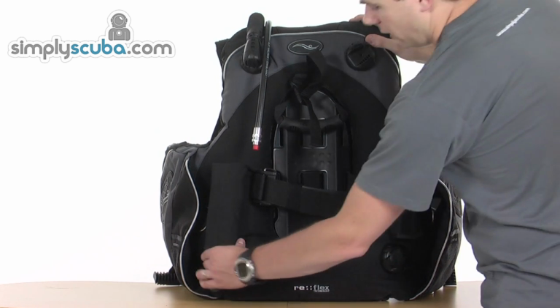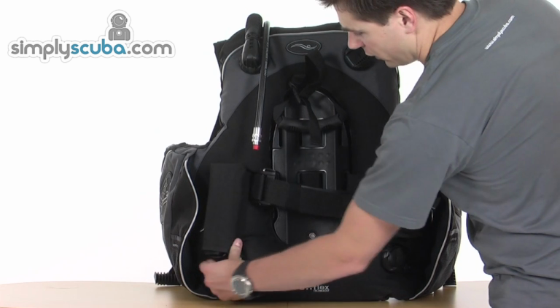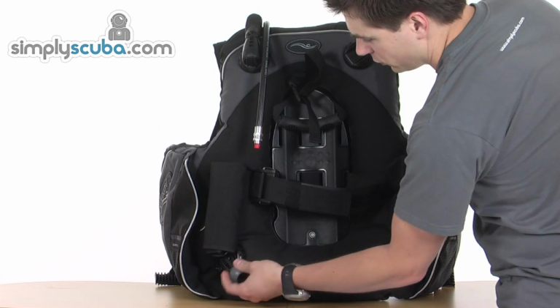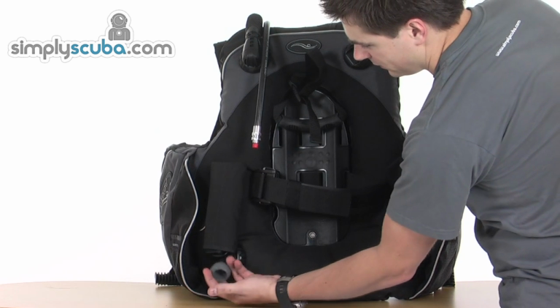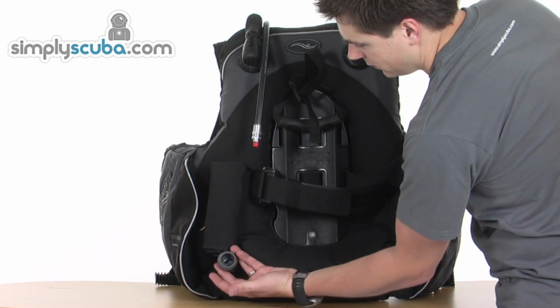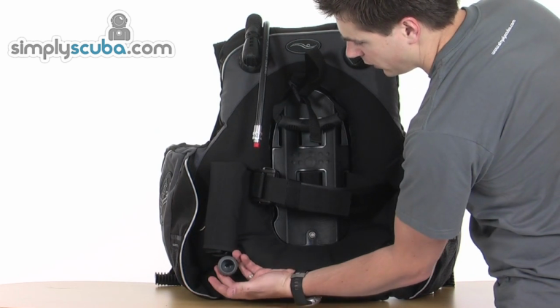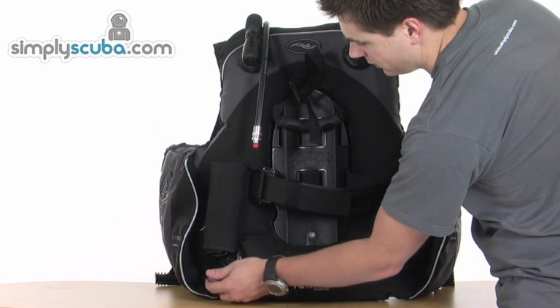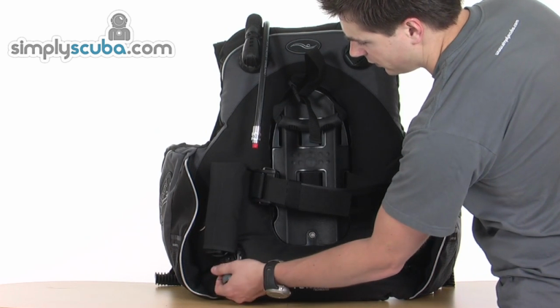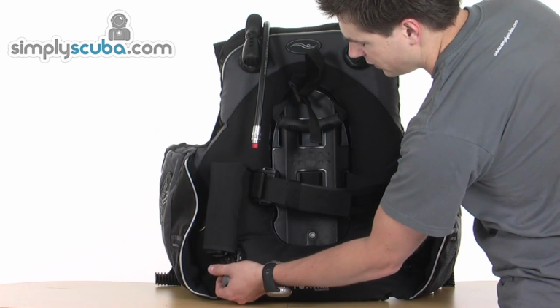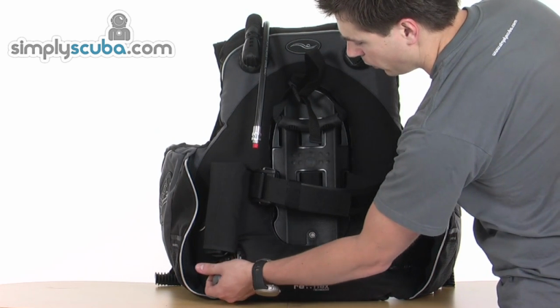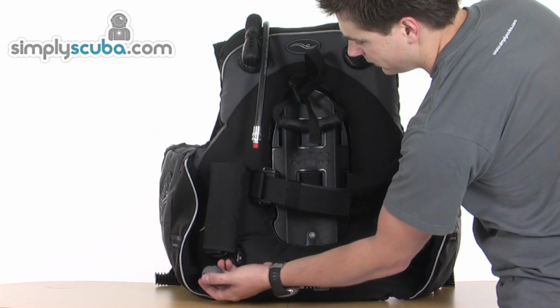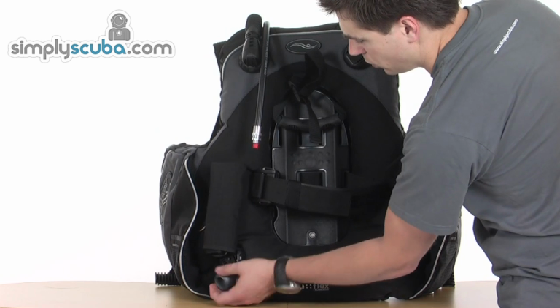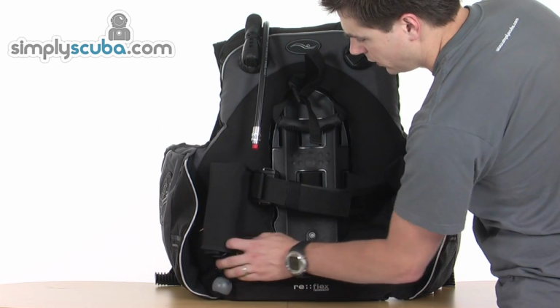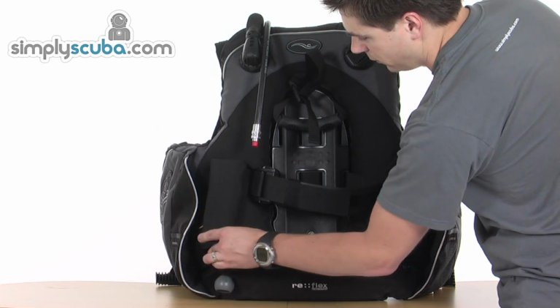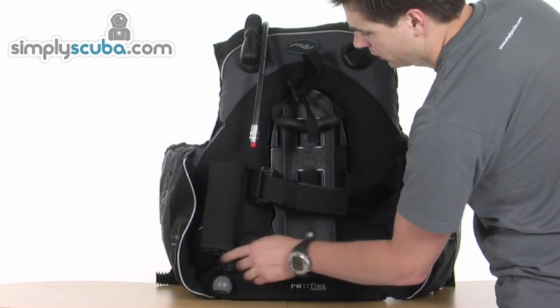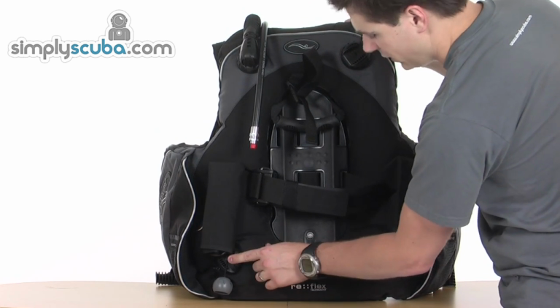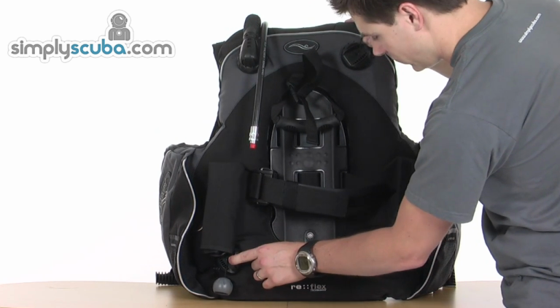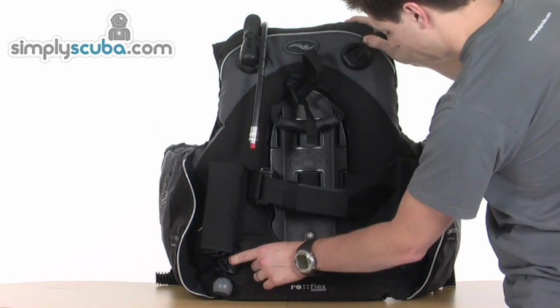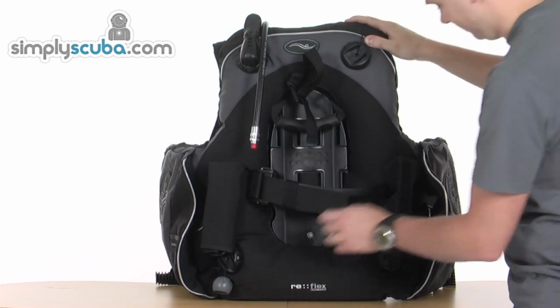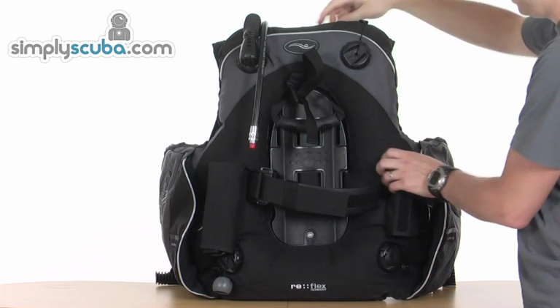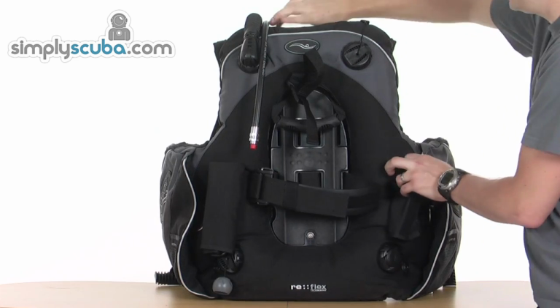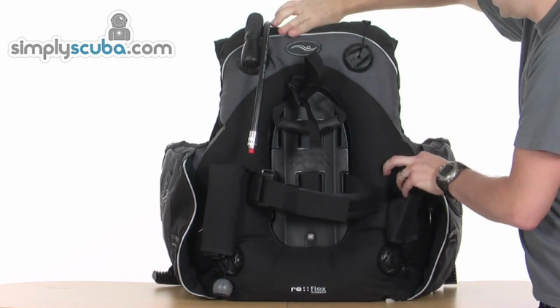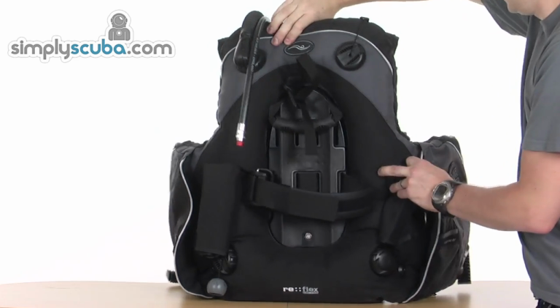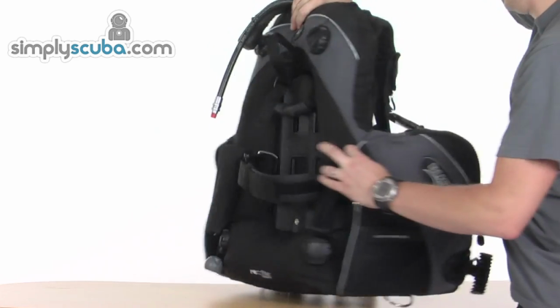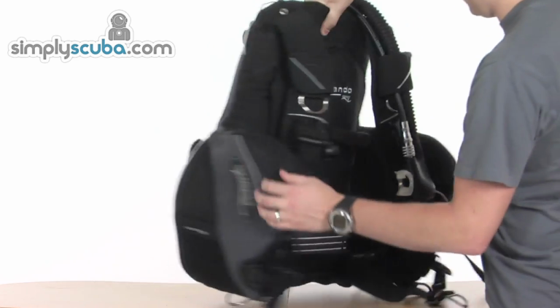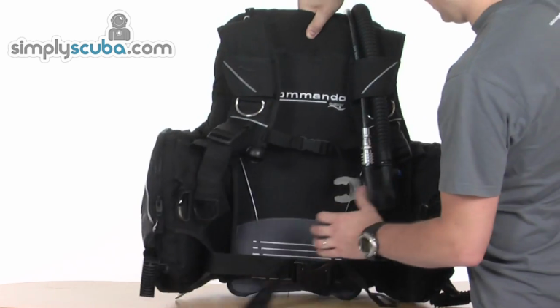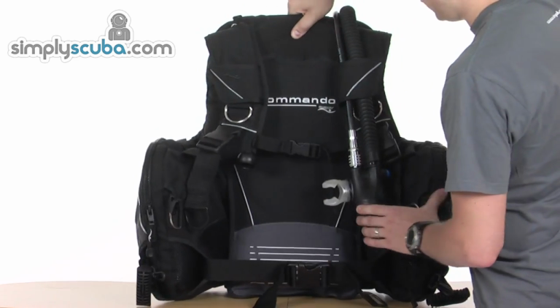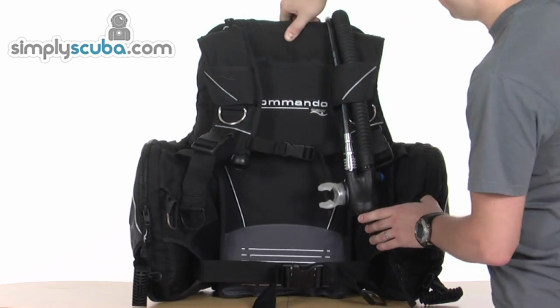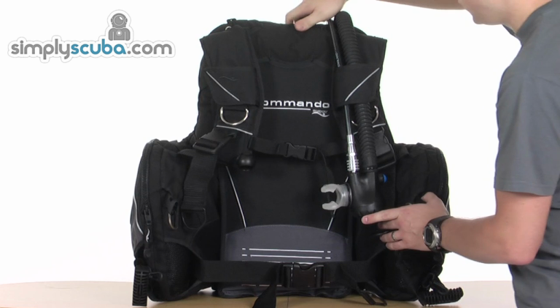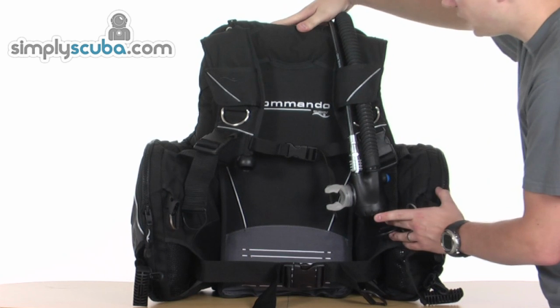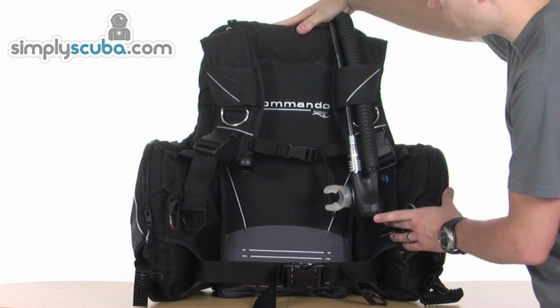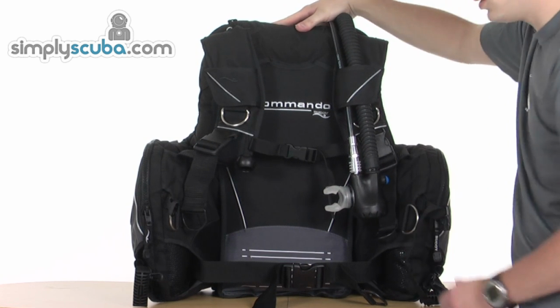Finally on the bottom there's another negatively buoyant toggle for the bottom dump. So that, and all its options, is the Buddy Commando.